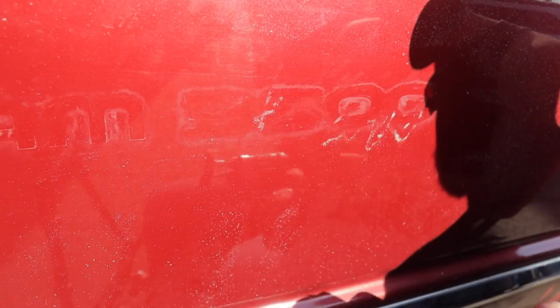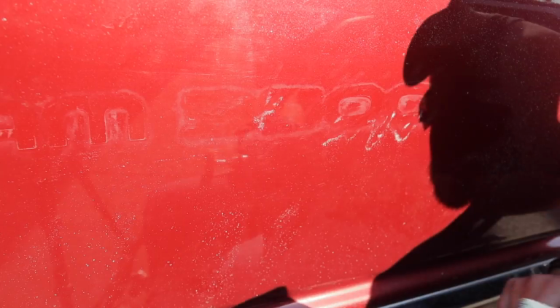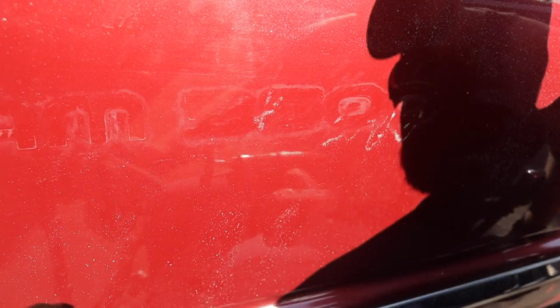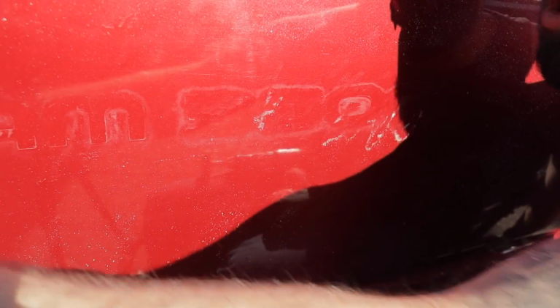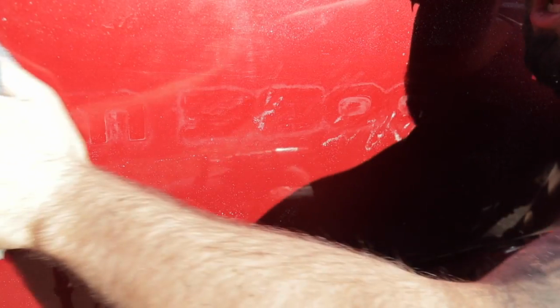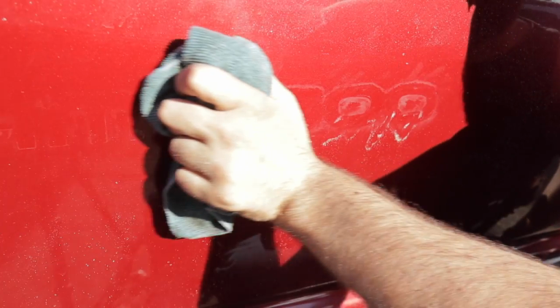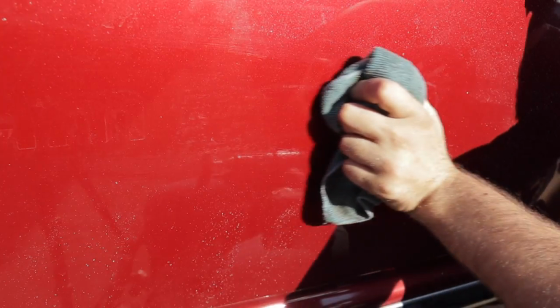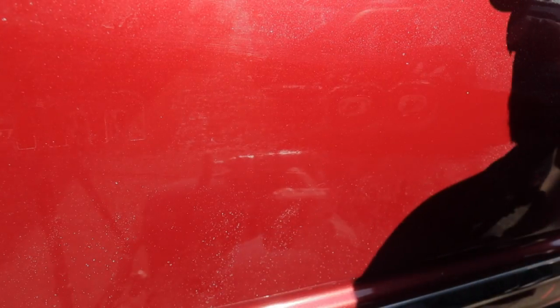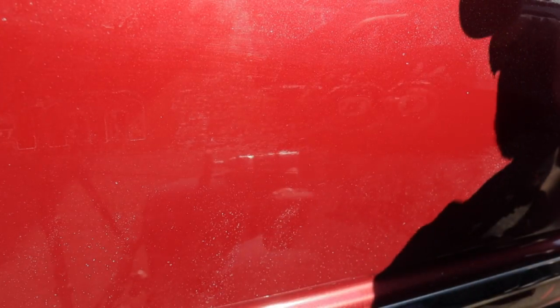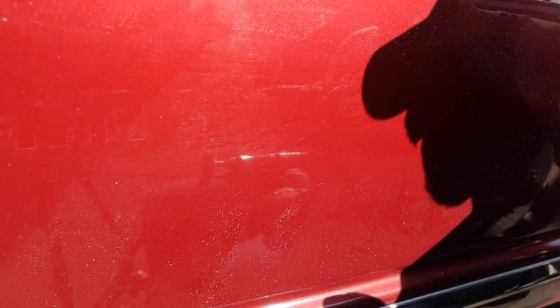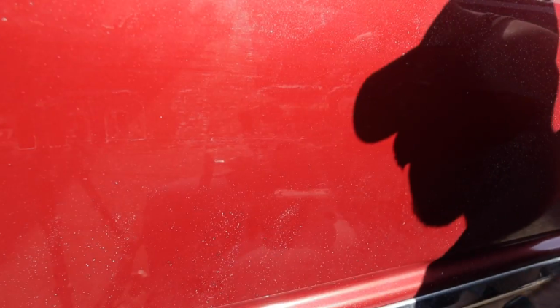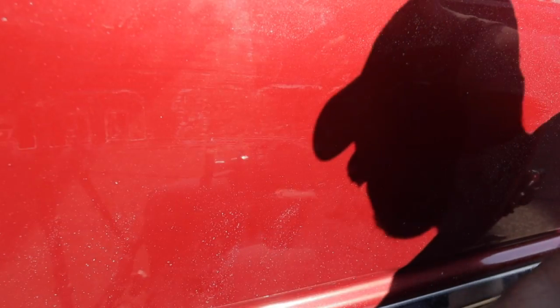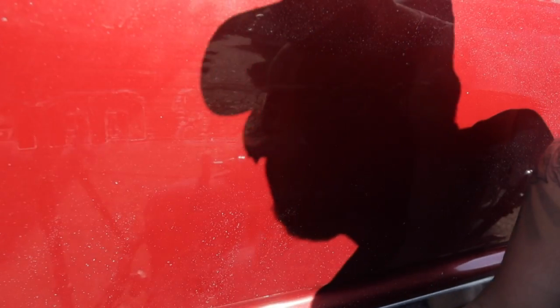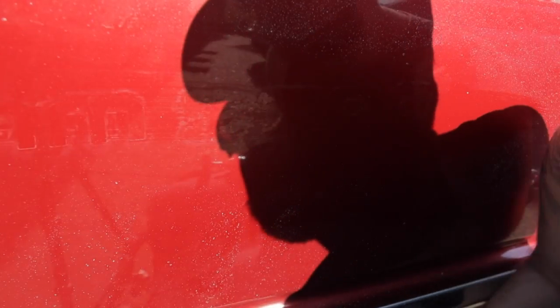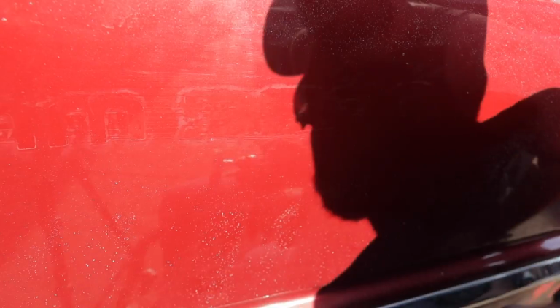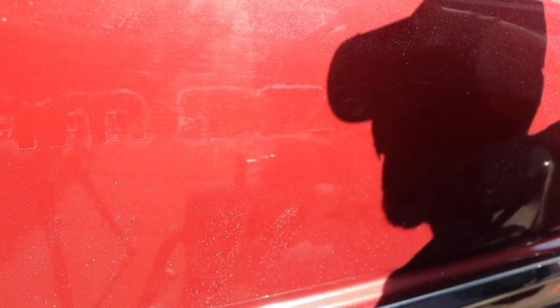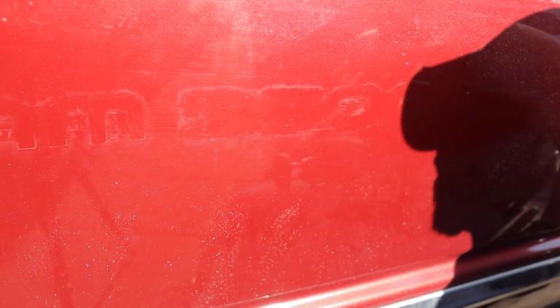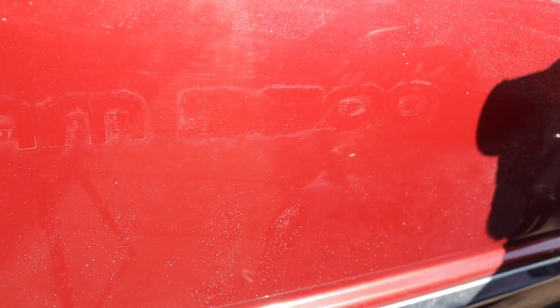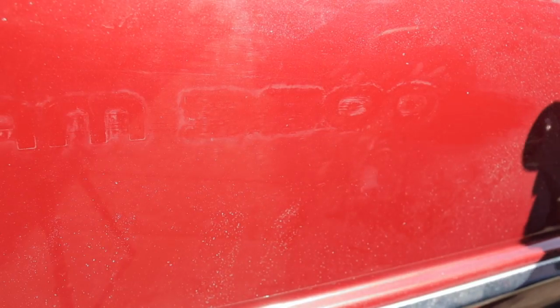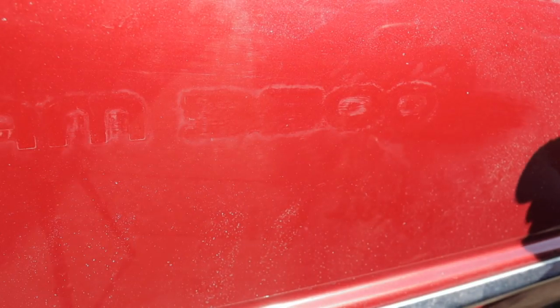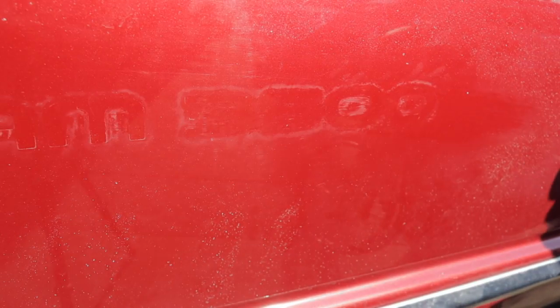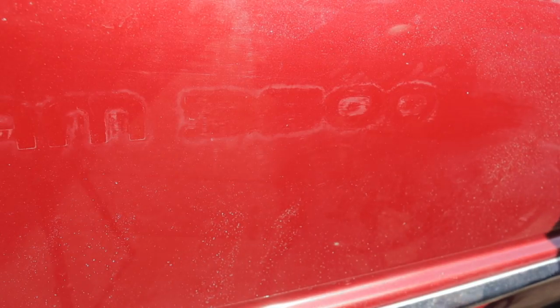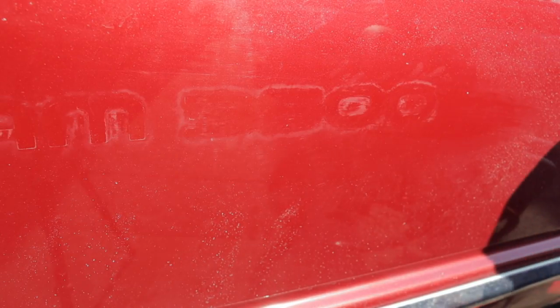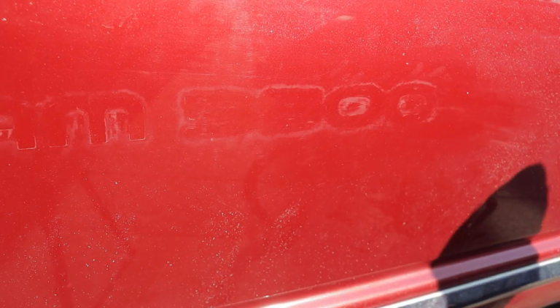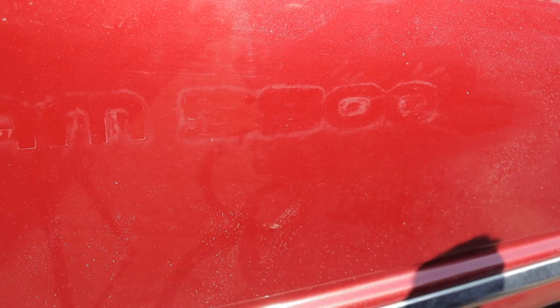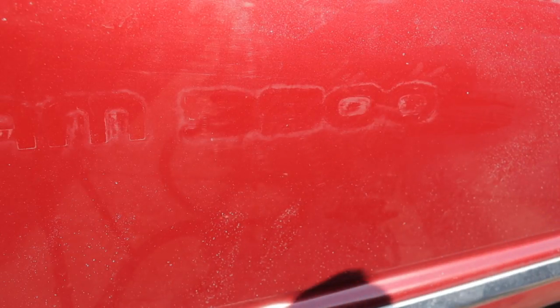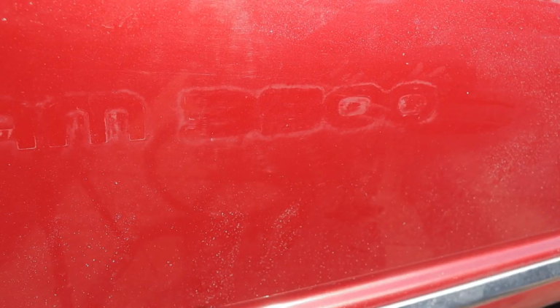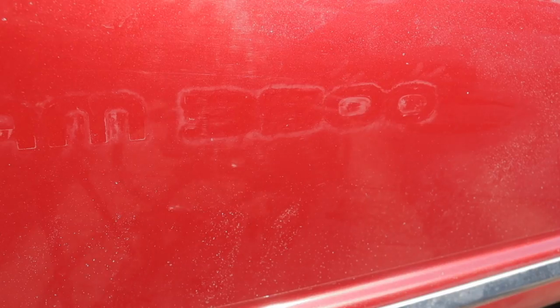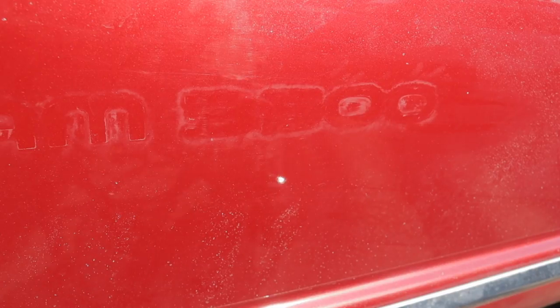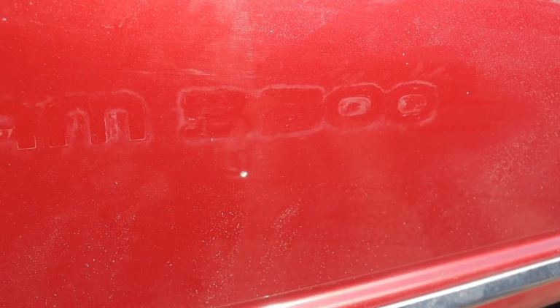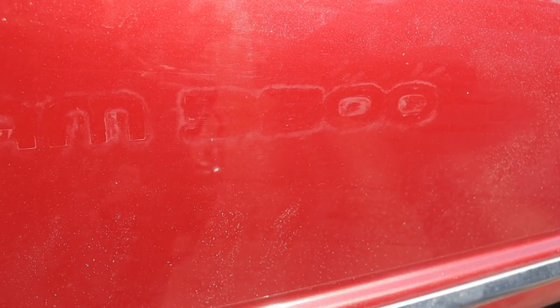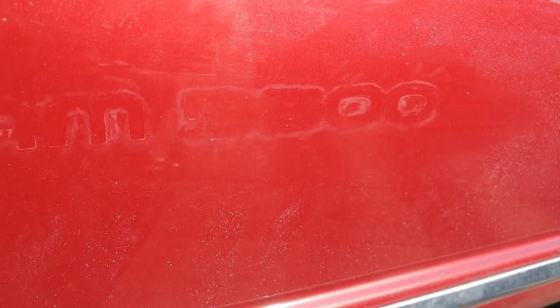Just like that, we have this door and fender just about done. All the hard work is done and we are into this project maybe 15 or 20 minutes — I told you it was a pretty quick and easy one.